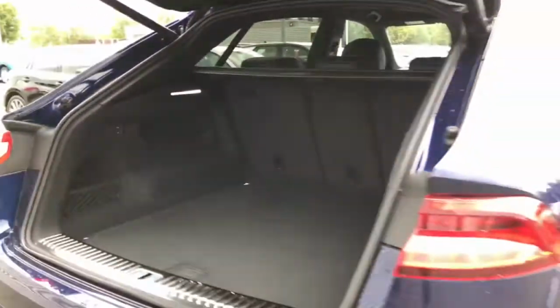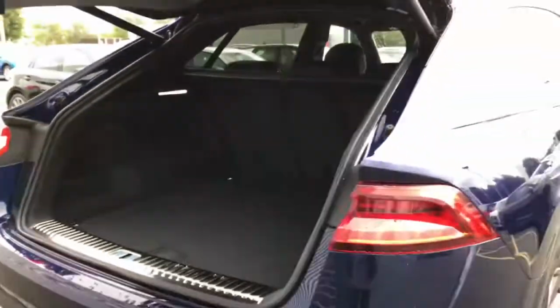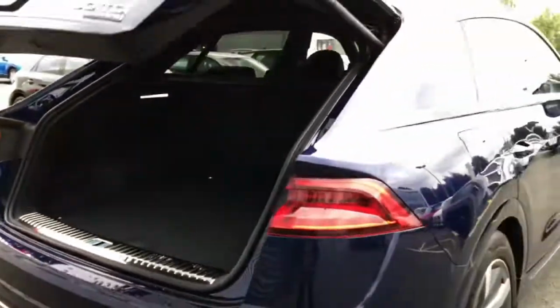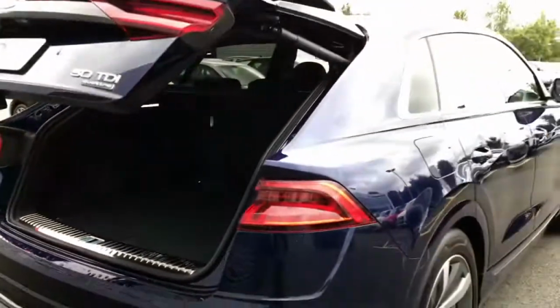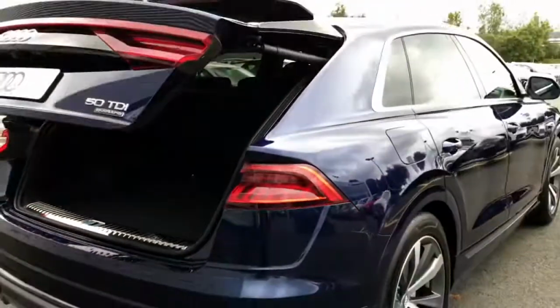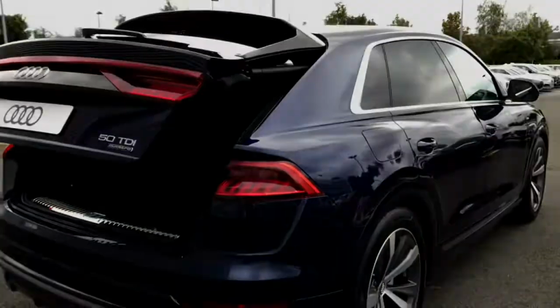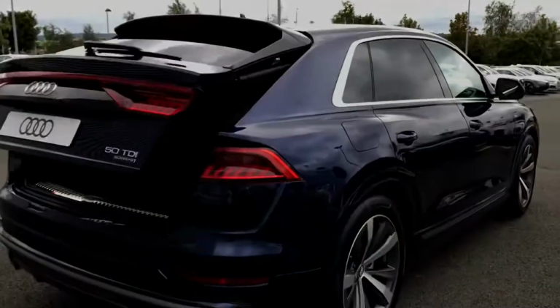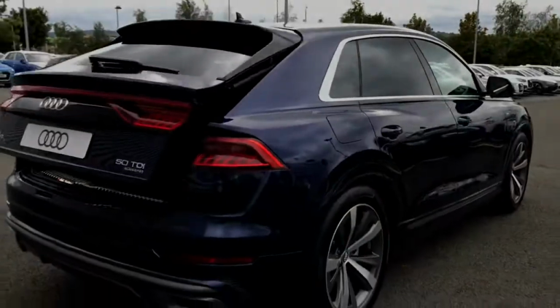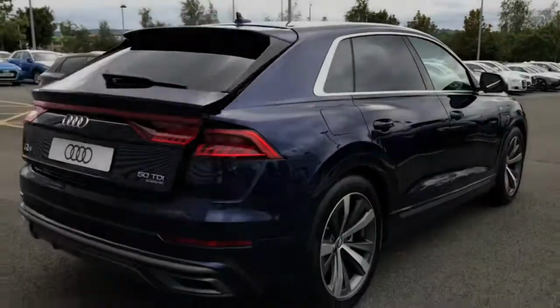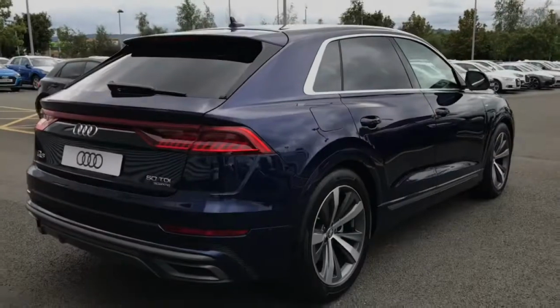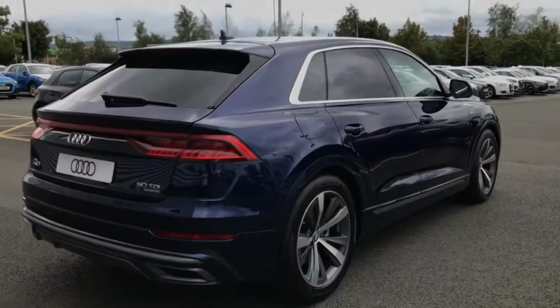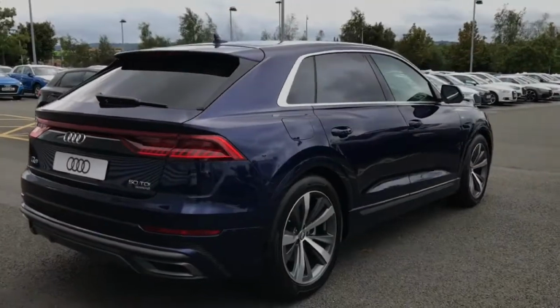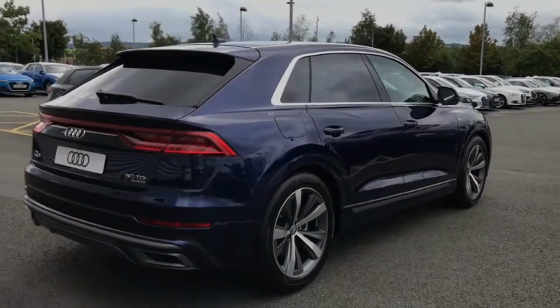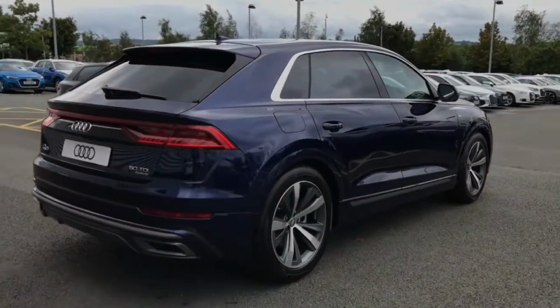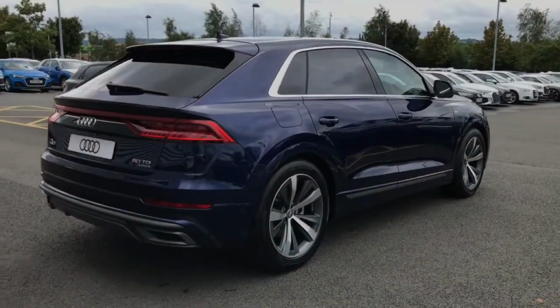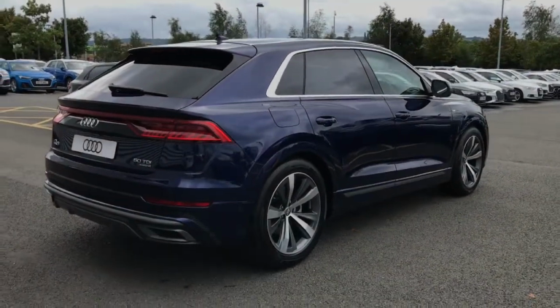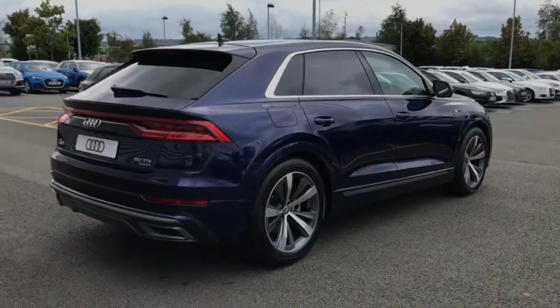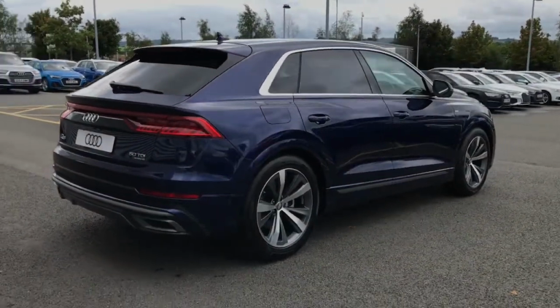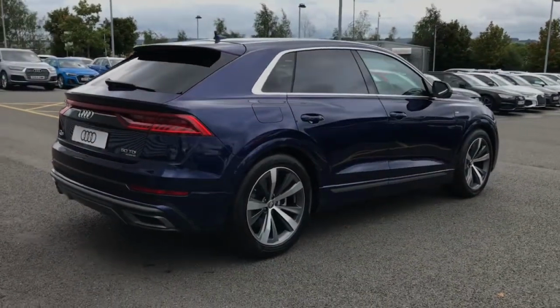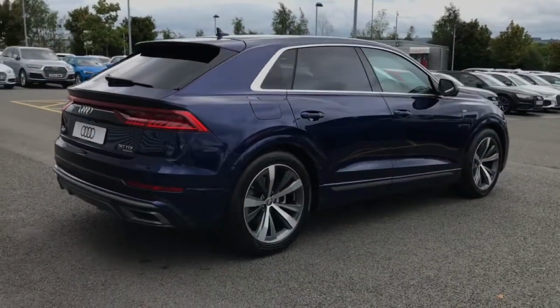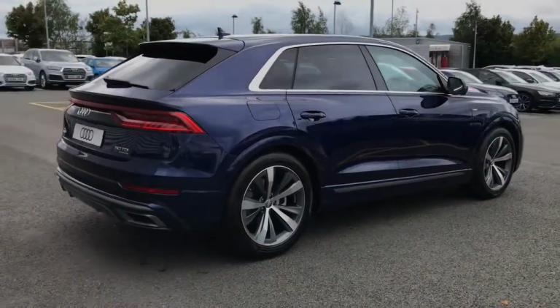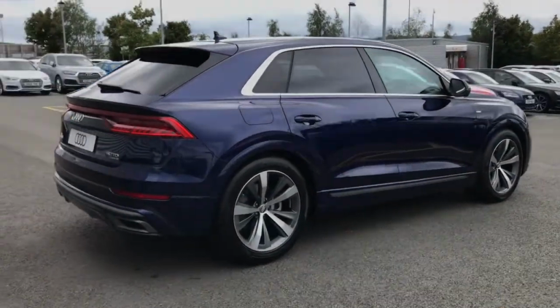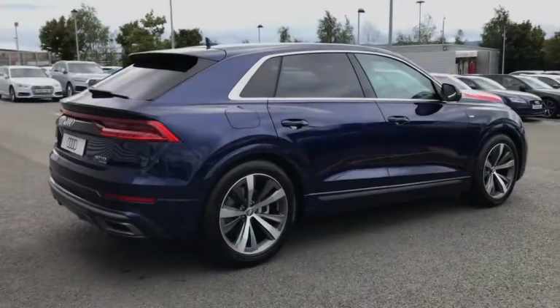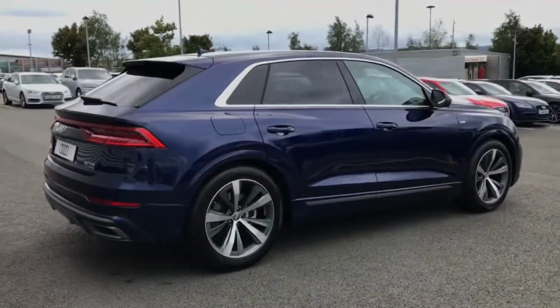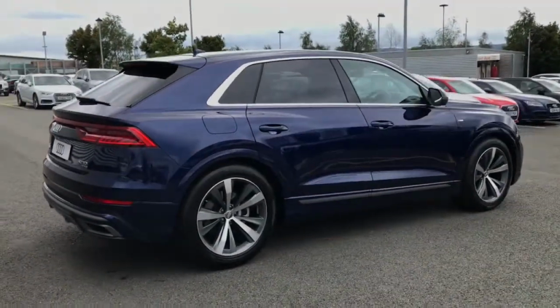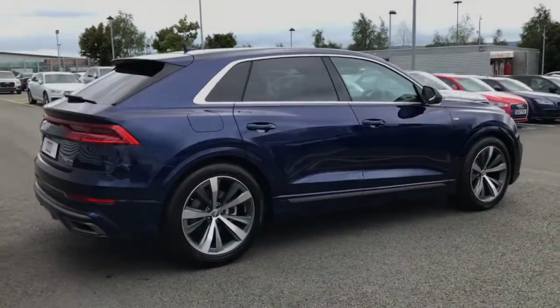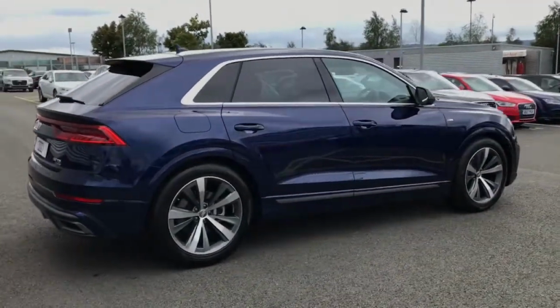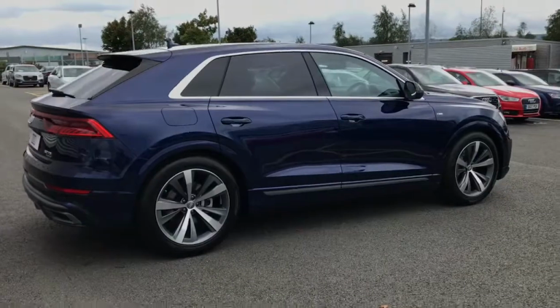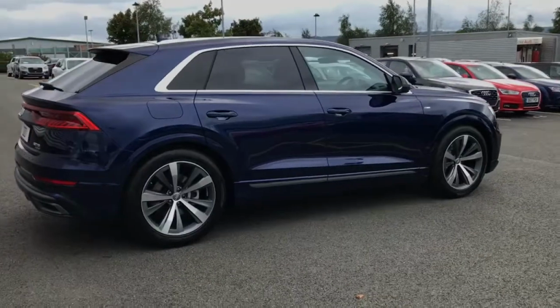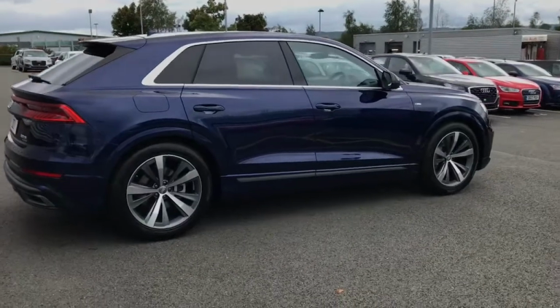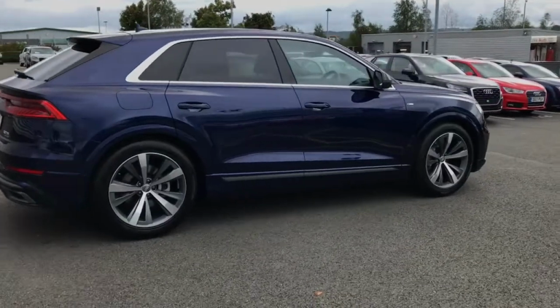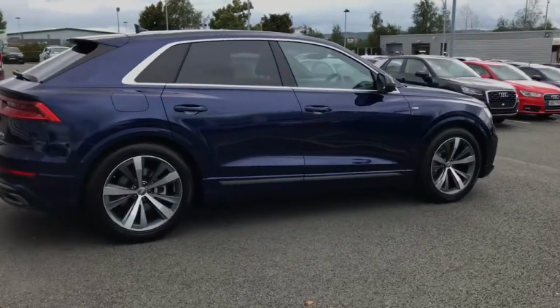This vehicle also features the keyless go systems with the remote central locking, meaning you can open the vehicle without pressing the buttons on the key.